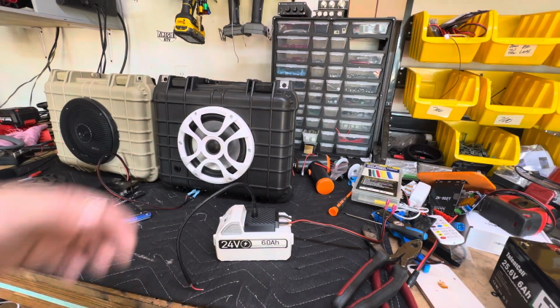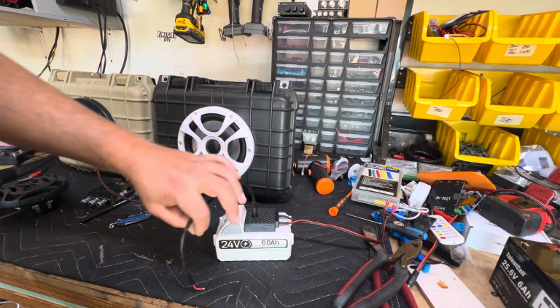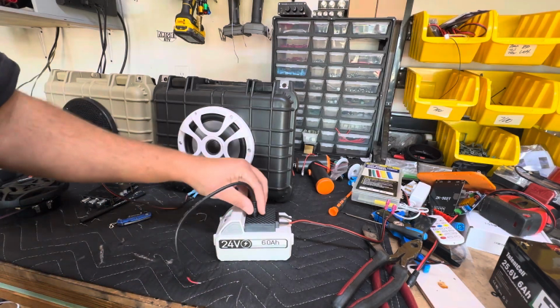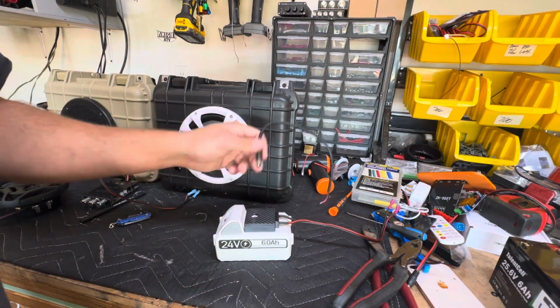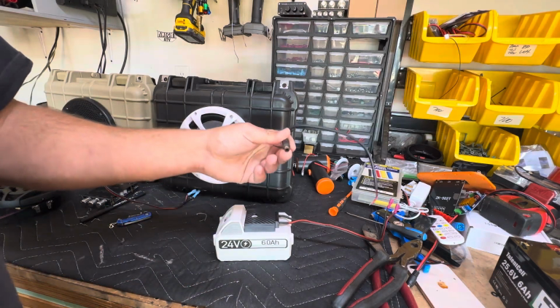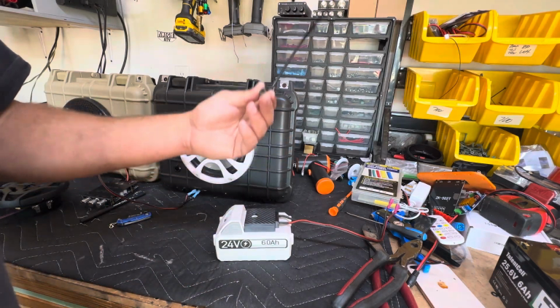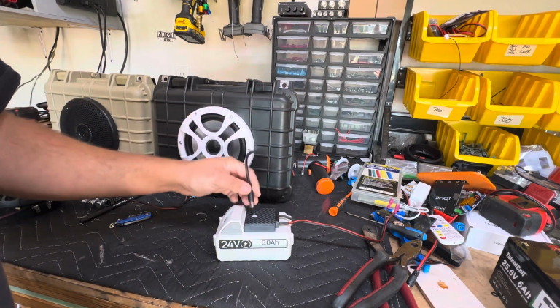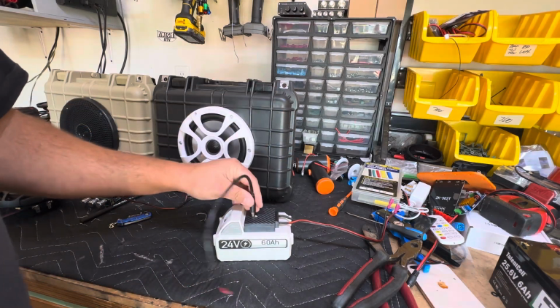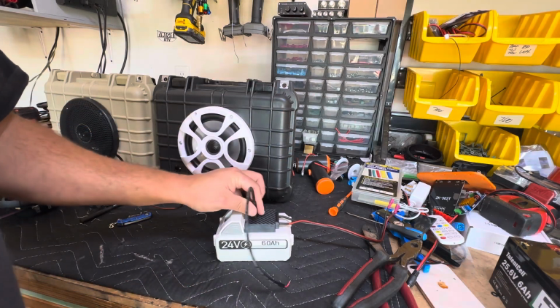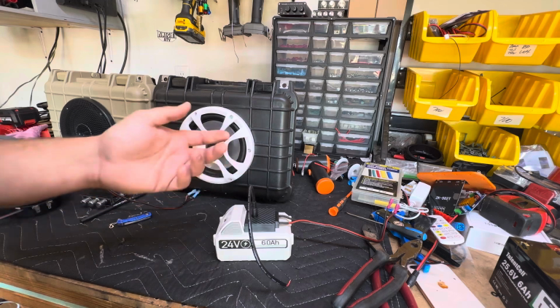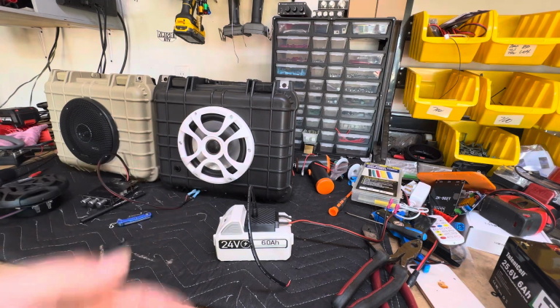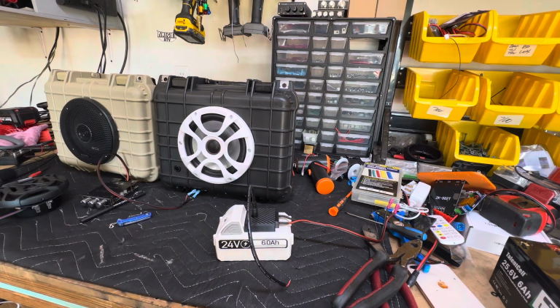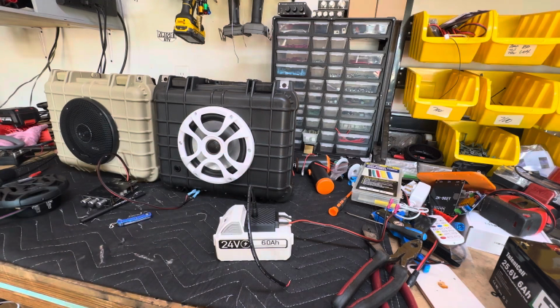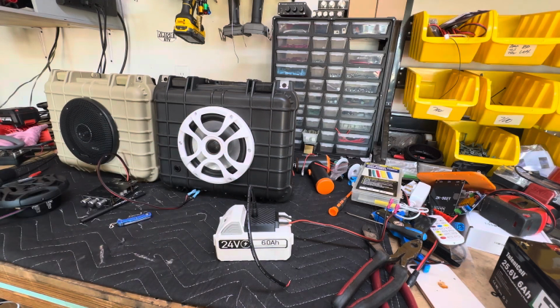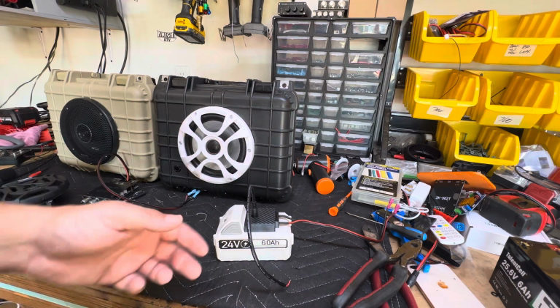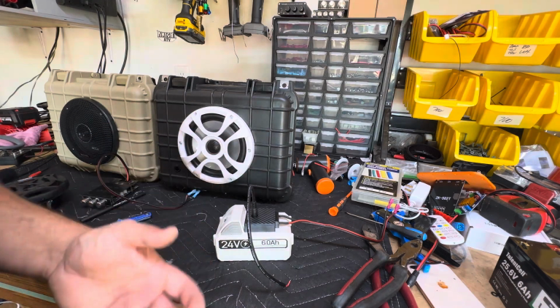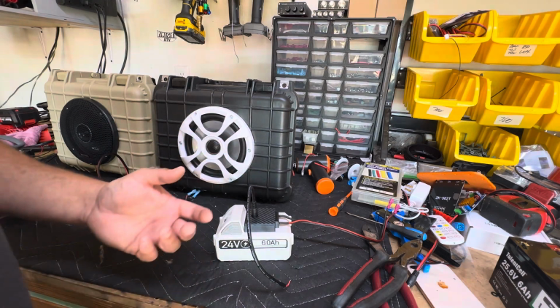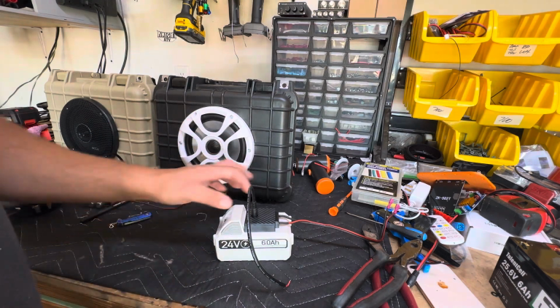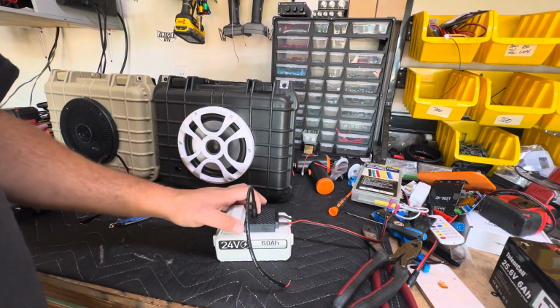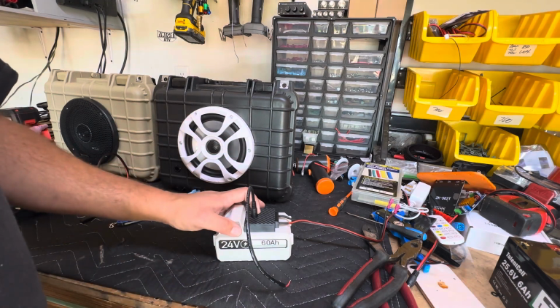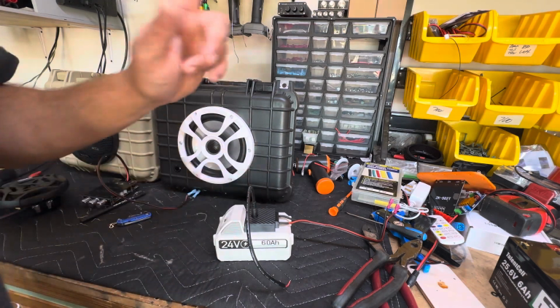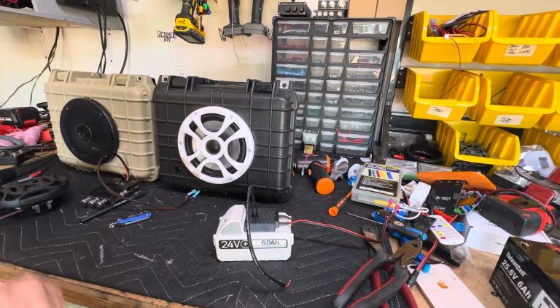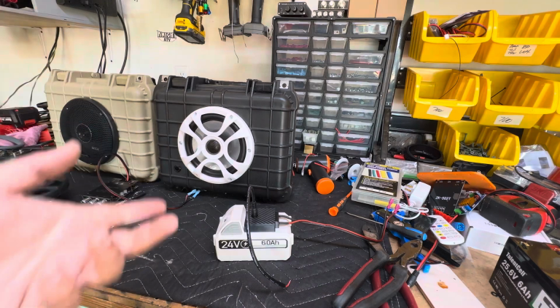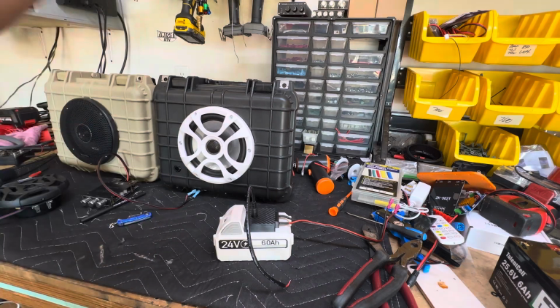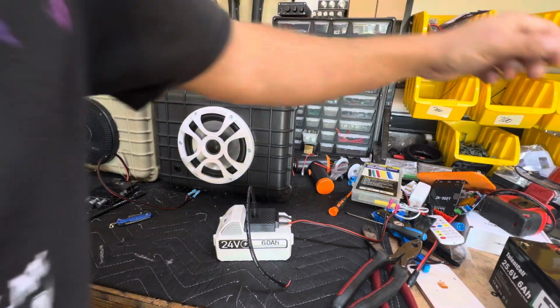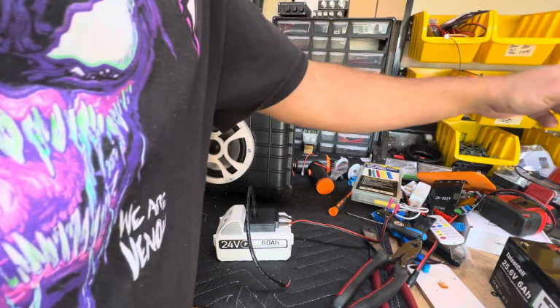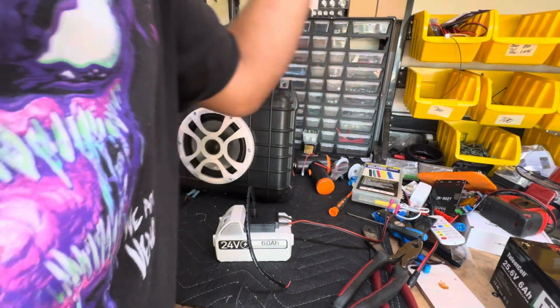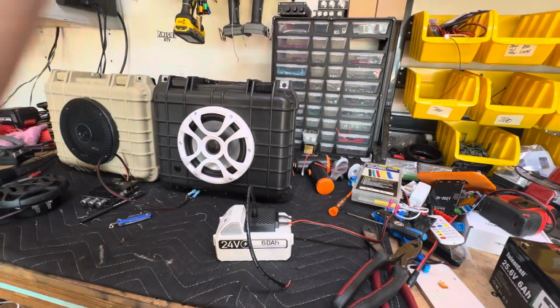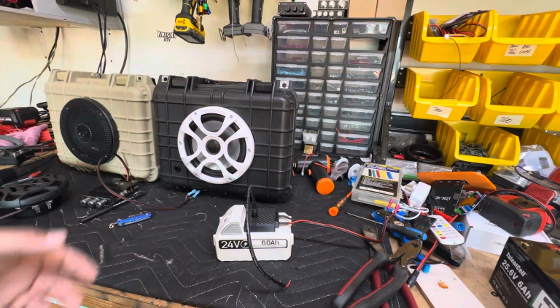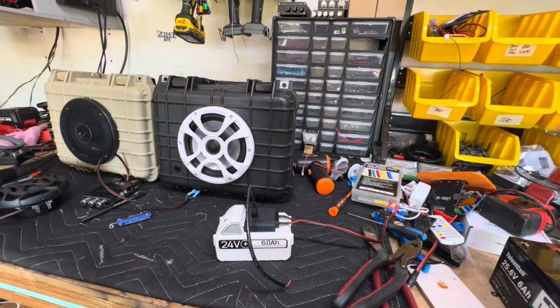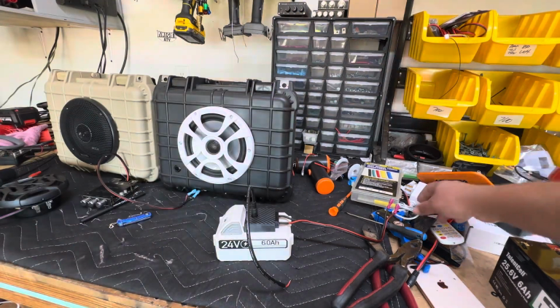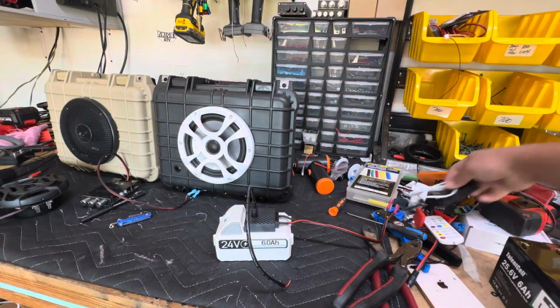It's got a 6.3 by 3mm charger — how do I get a charger for it? Well, you can buy a charger that will plug directly into here, or what we like to do is add the charging port on the outside of the box.